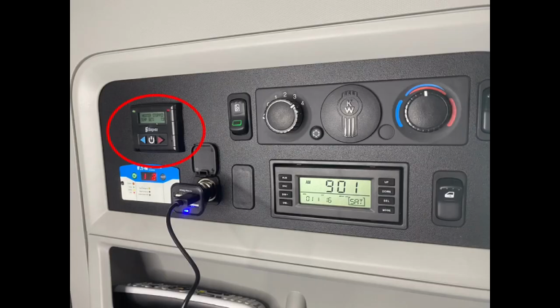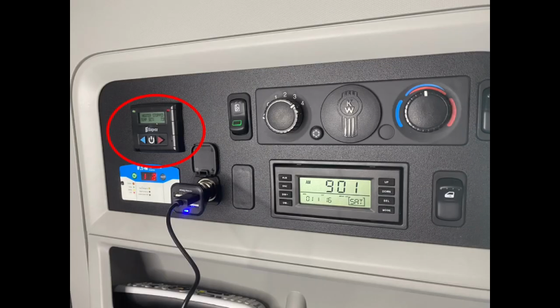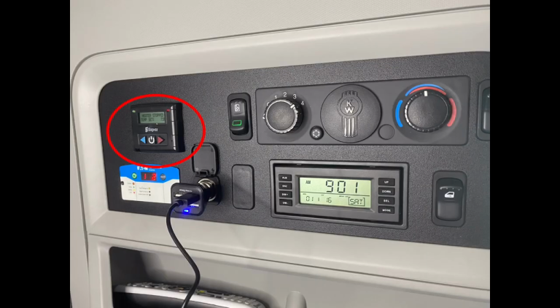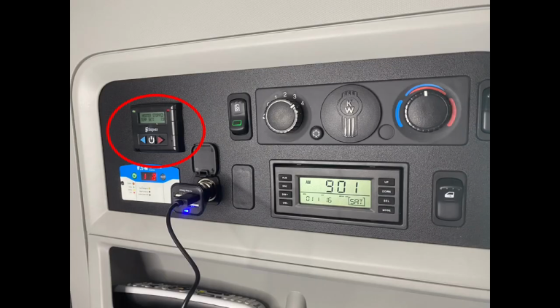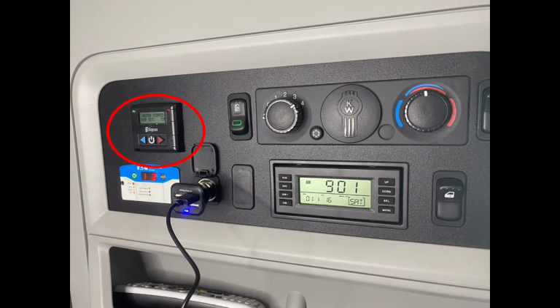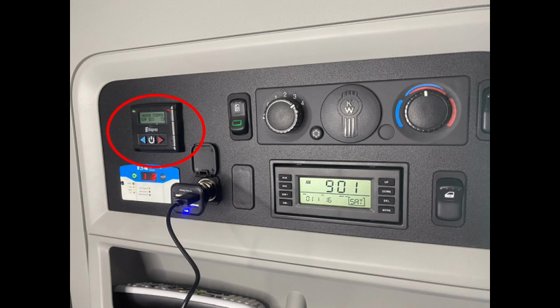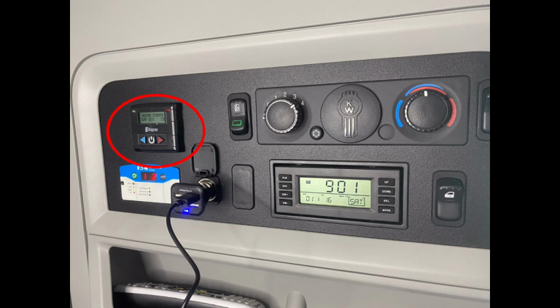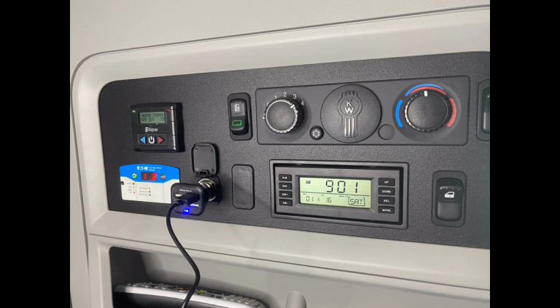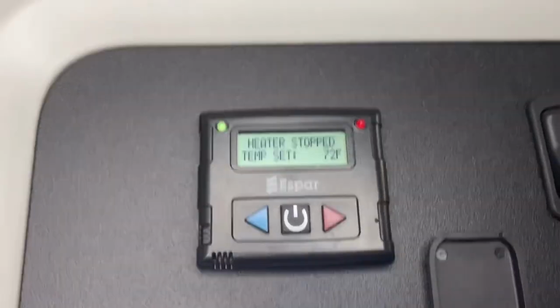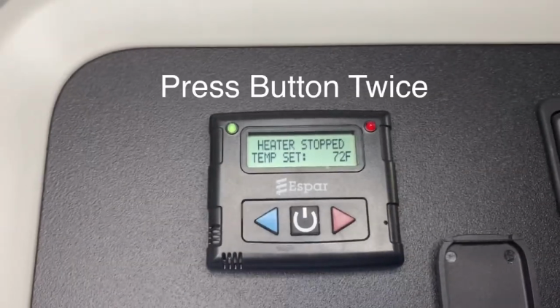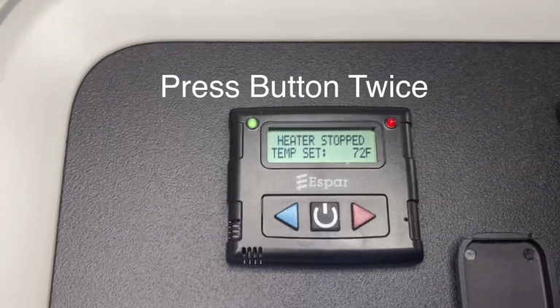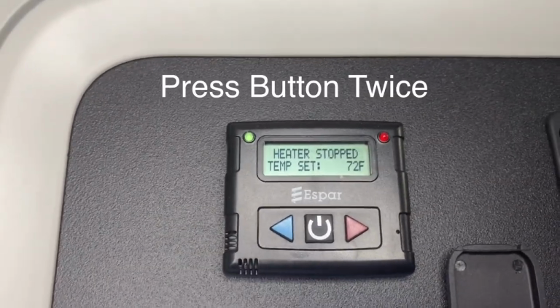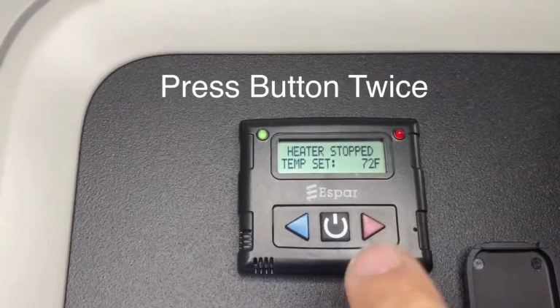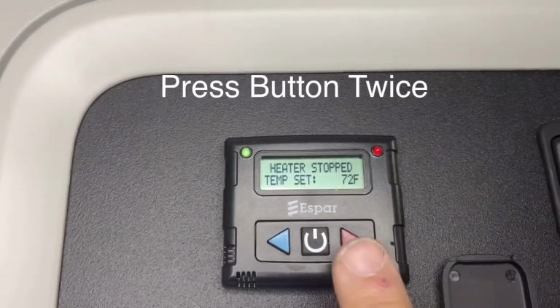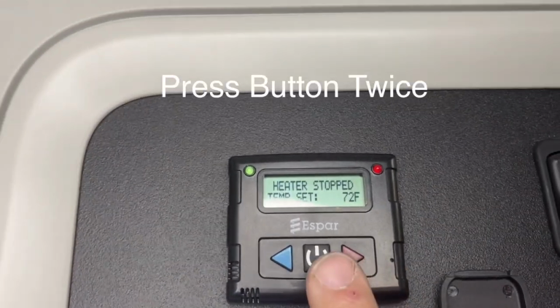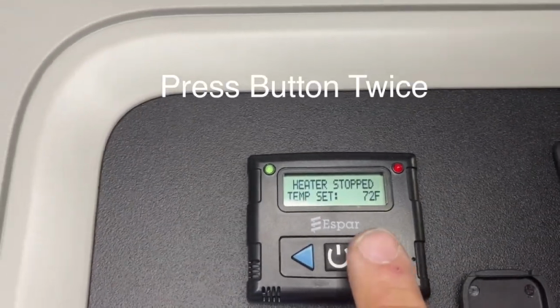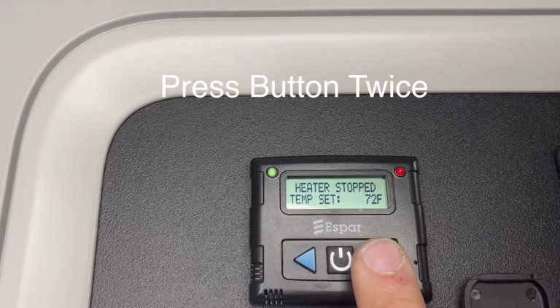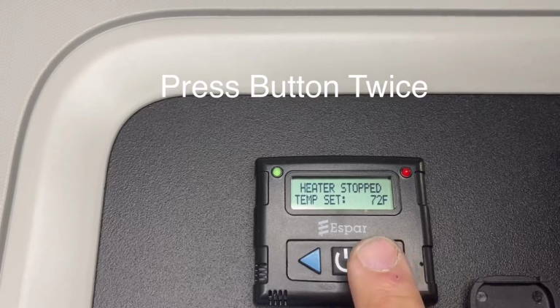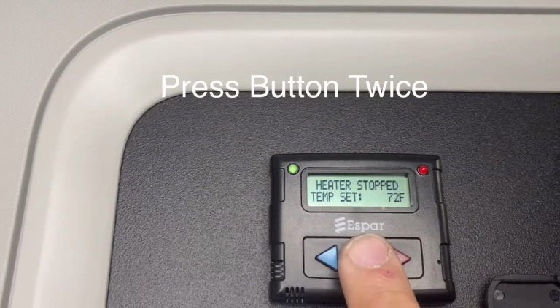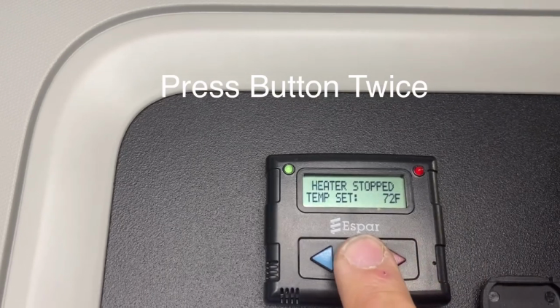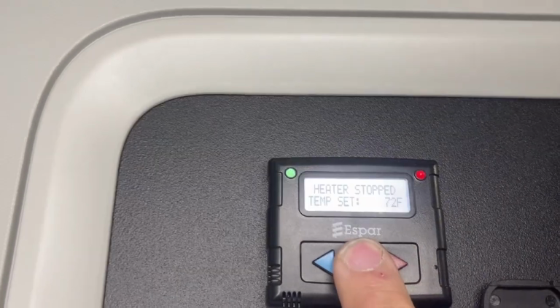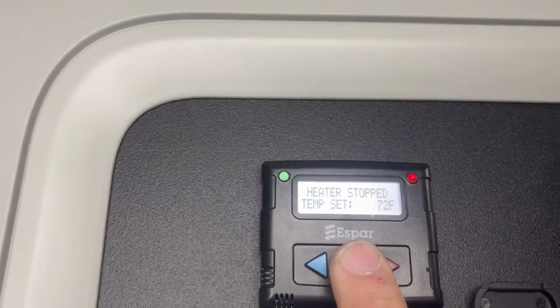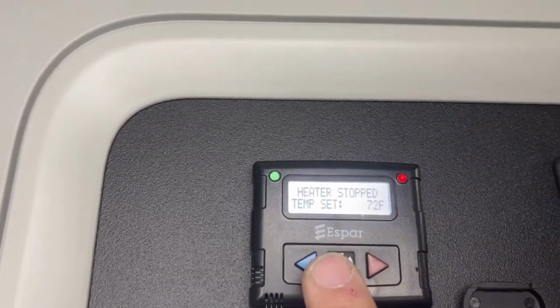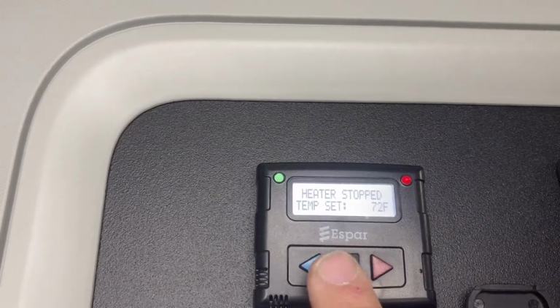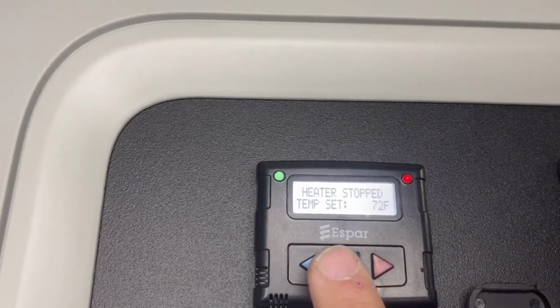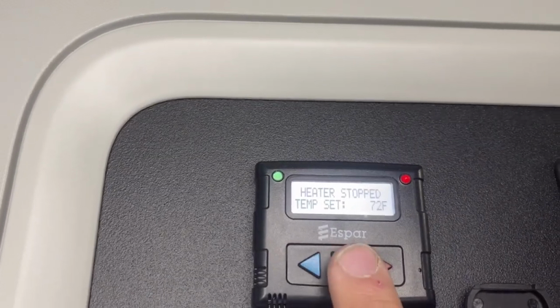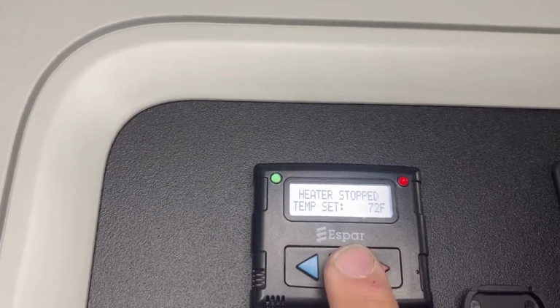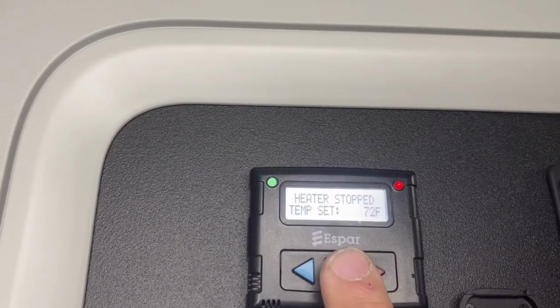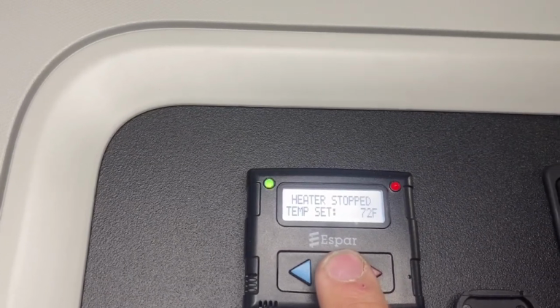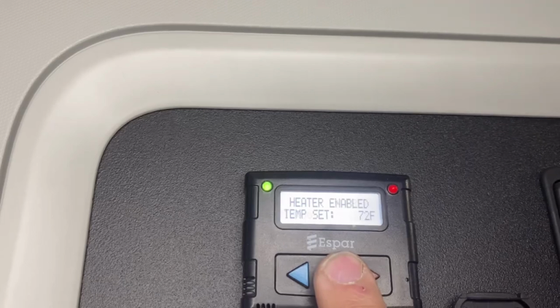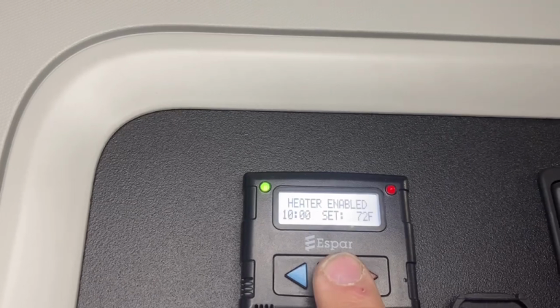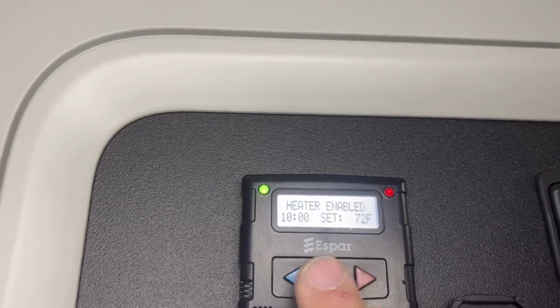This is the control for your S-bar heater. To start the heater, press the button in the center, and the heater will change from stopped to enabled.